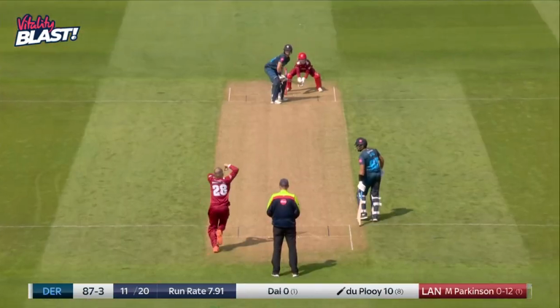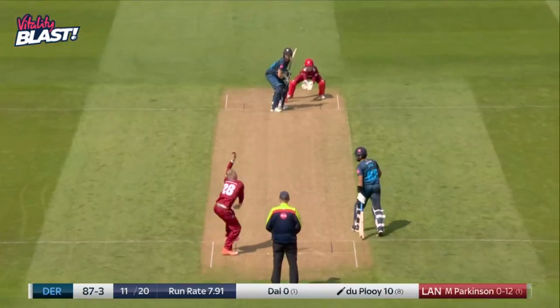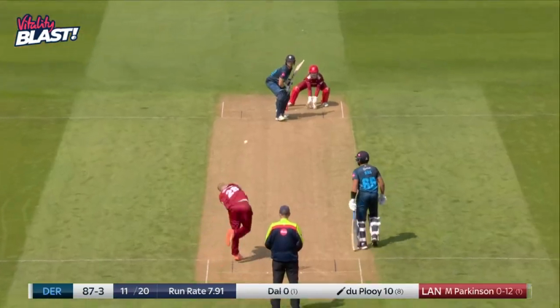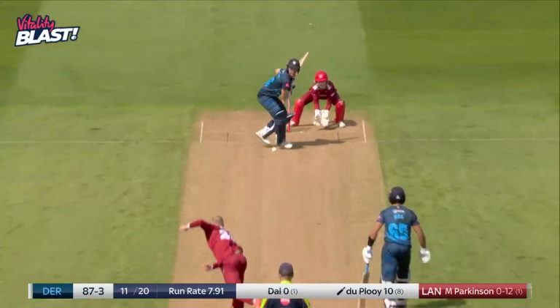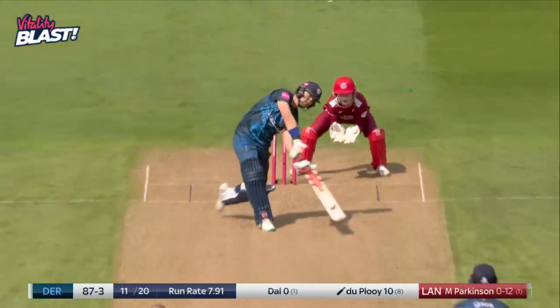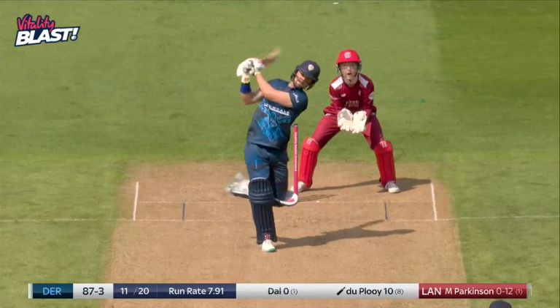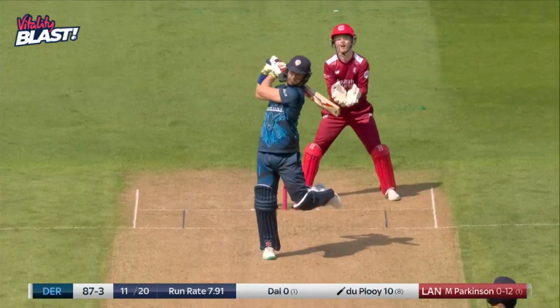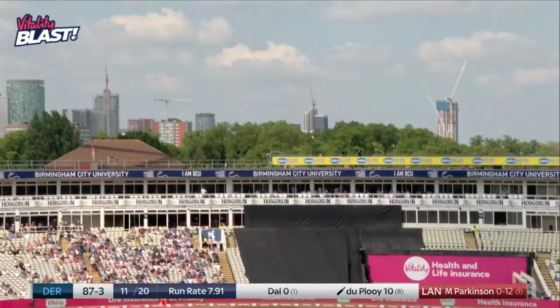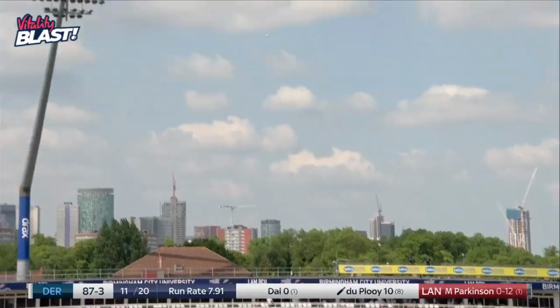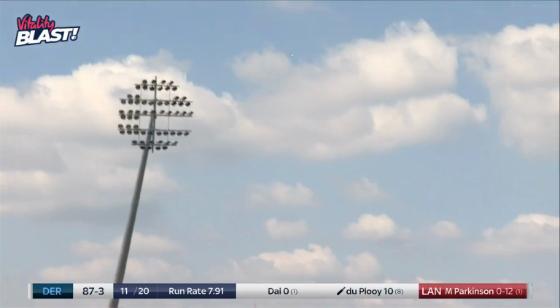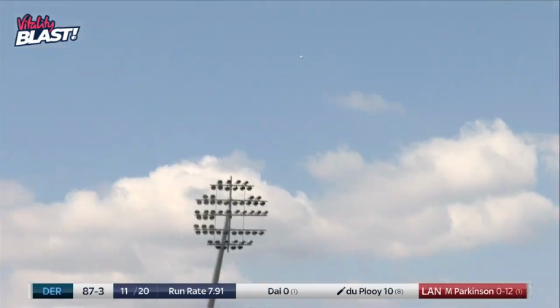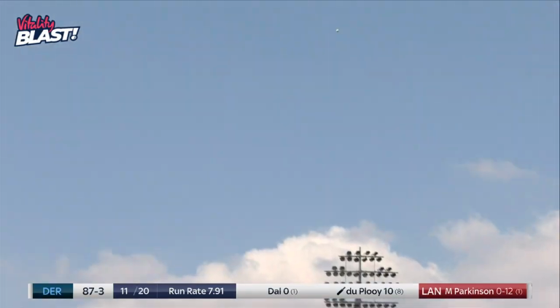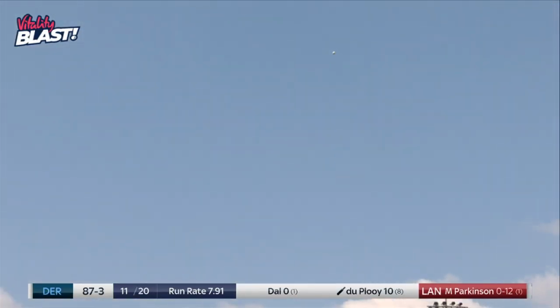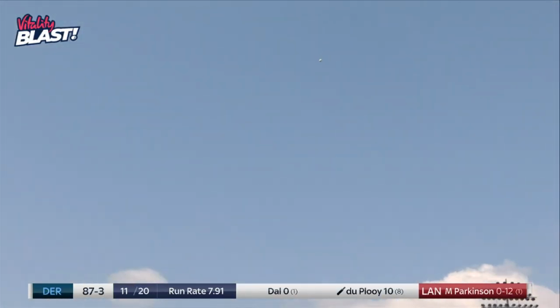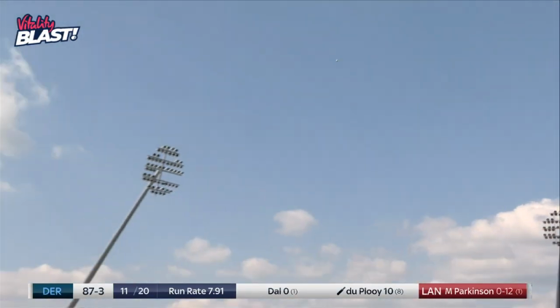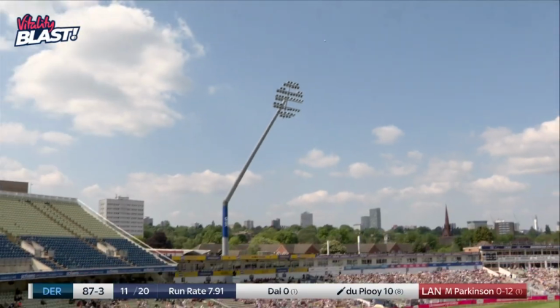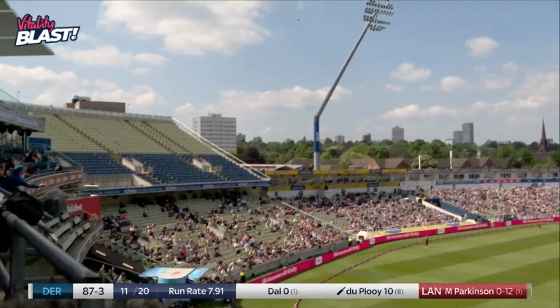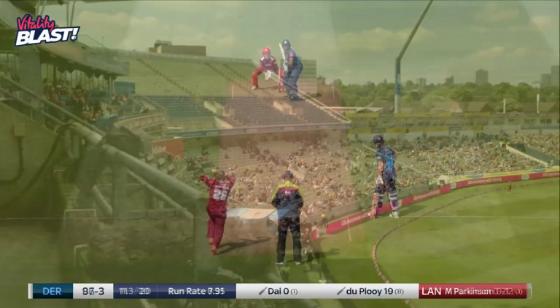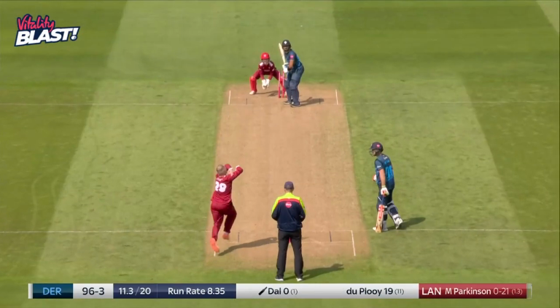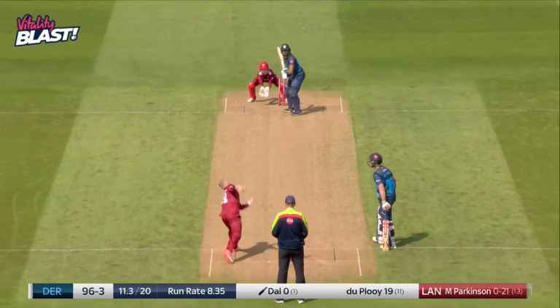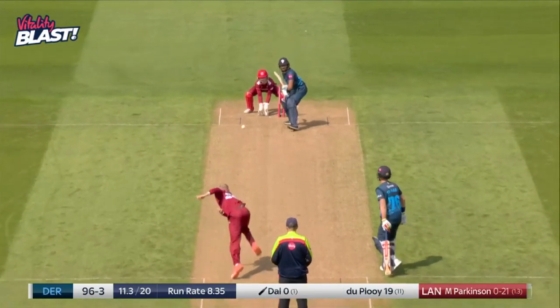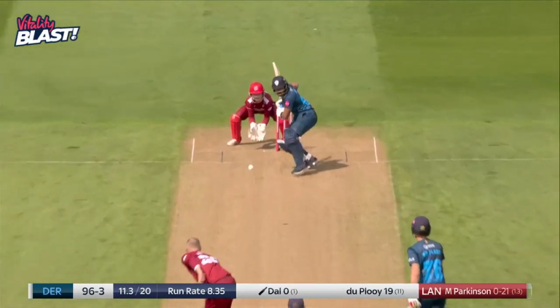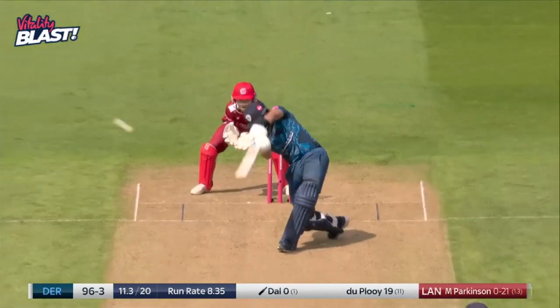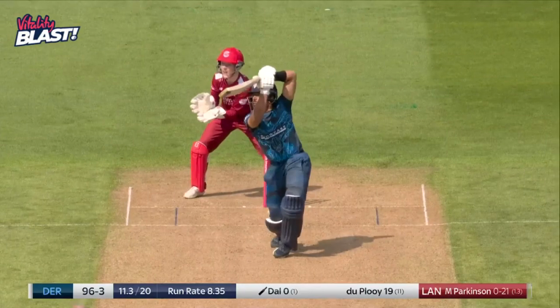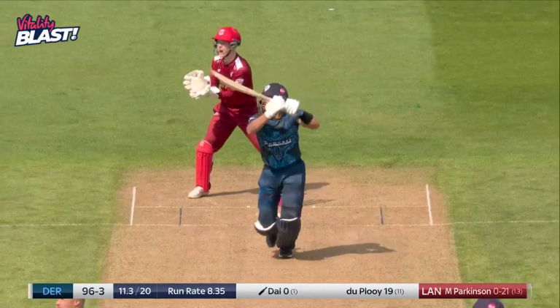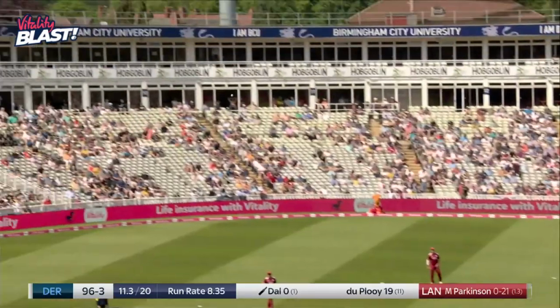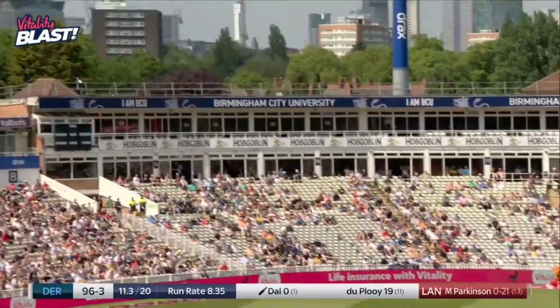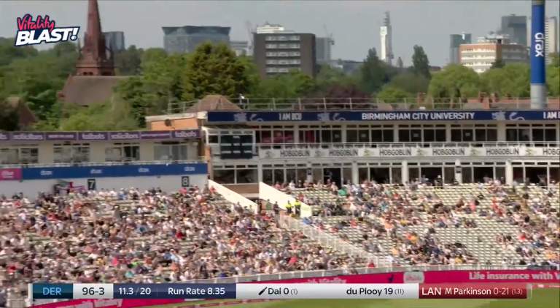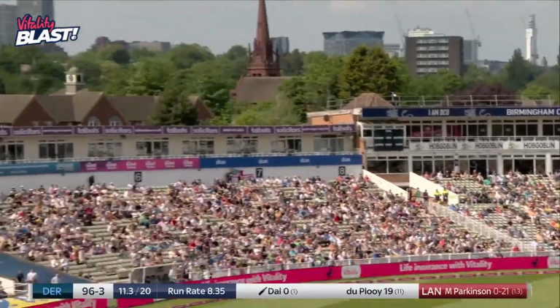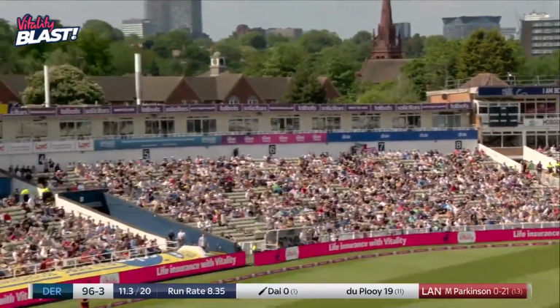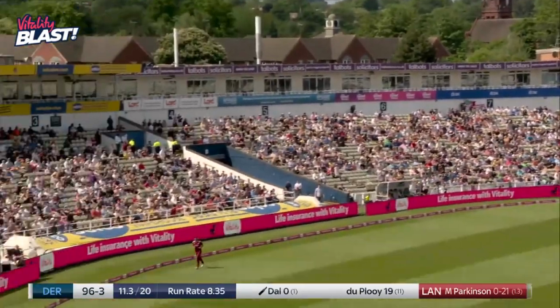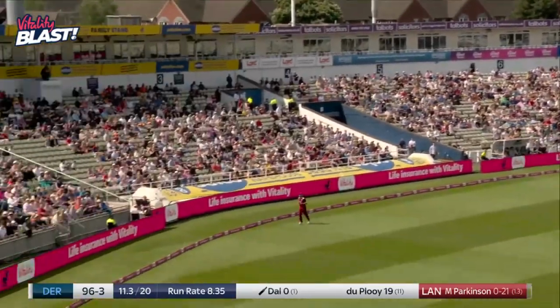From the pavilion end — goes big, and it is big. Luke Wood will just see that sail. That's good, that's highly skilled.